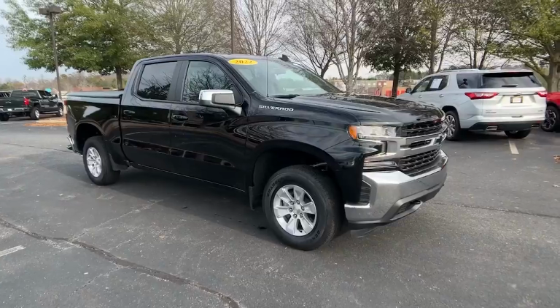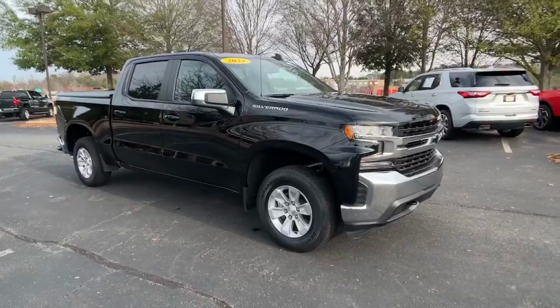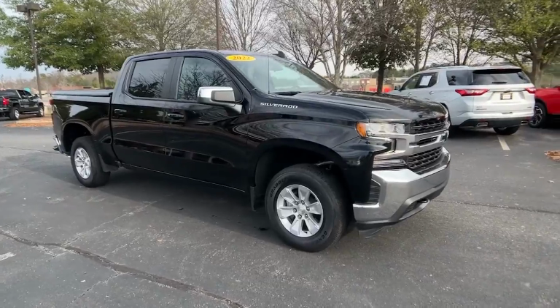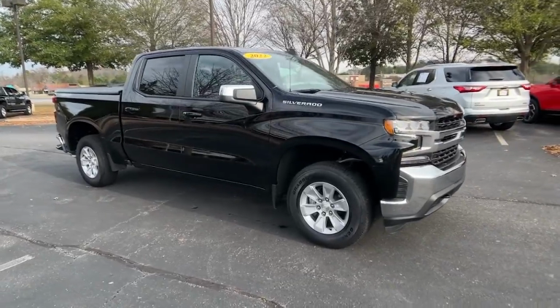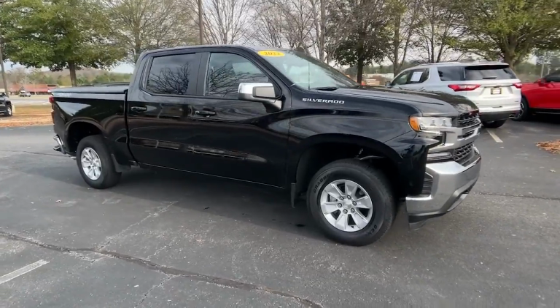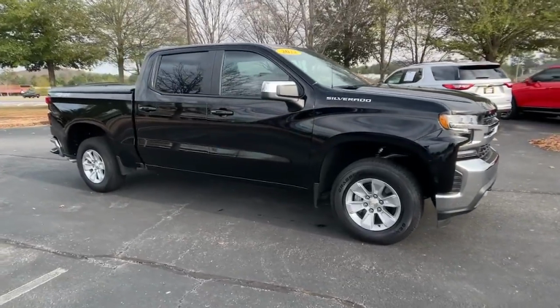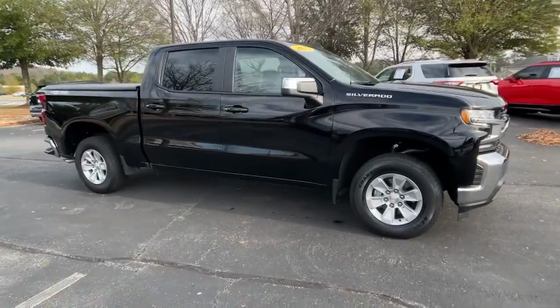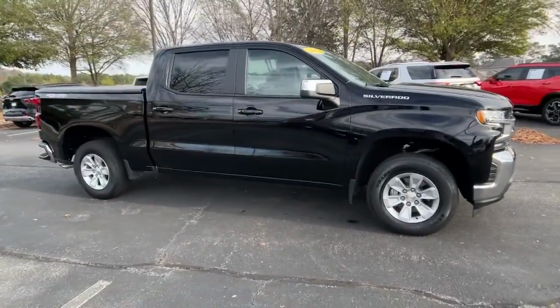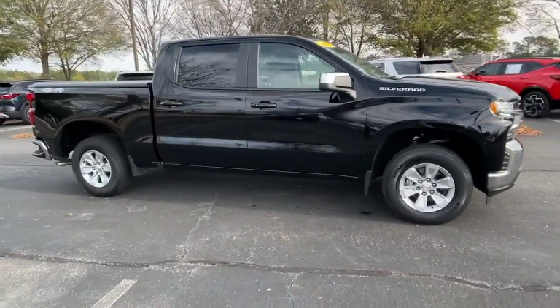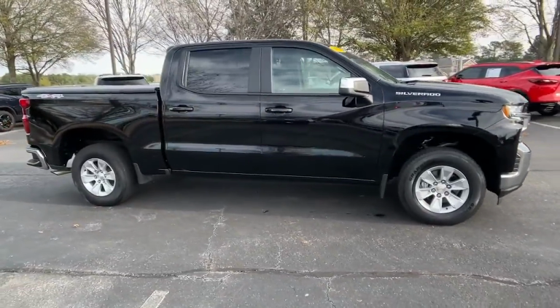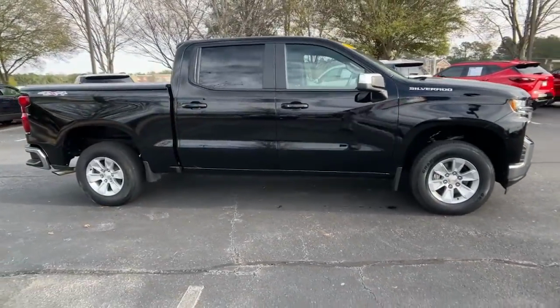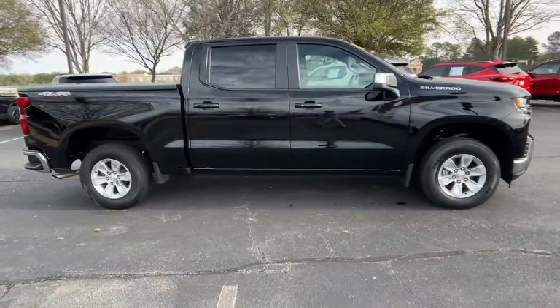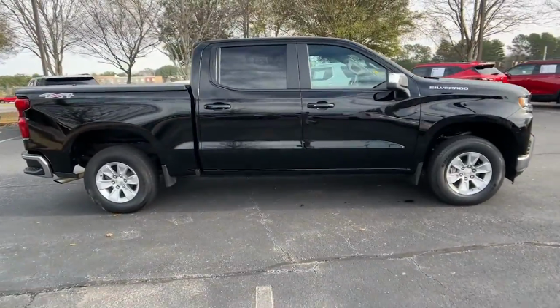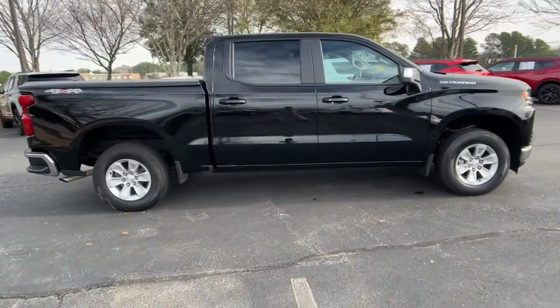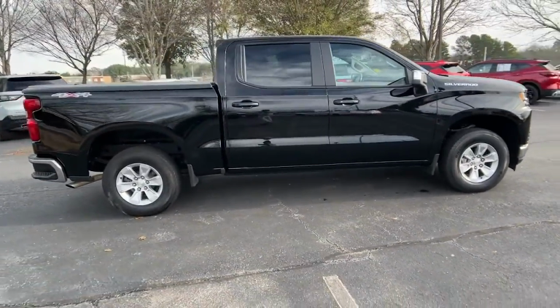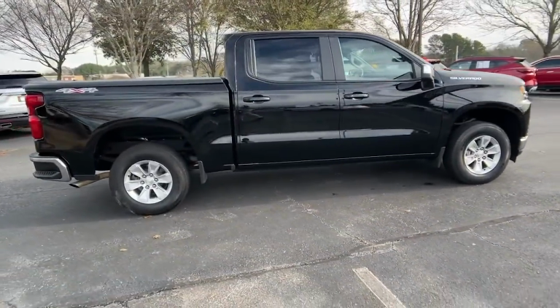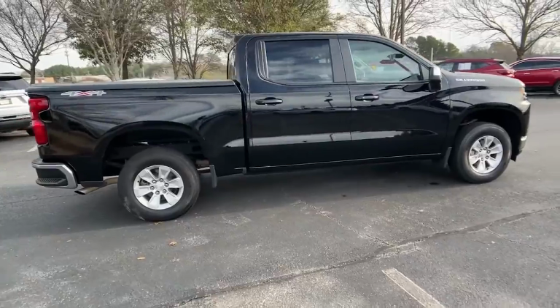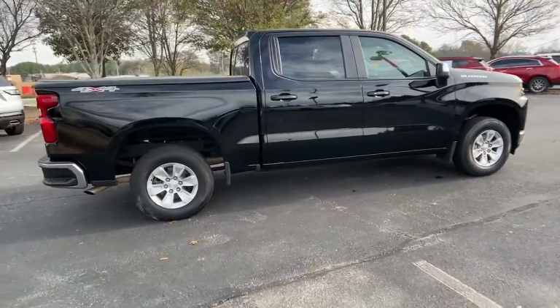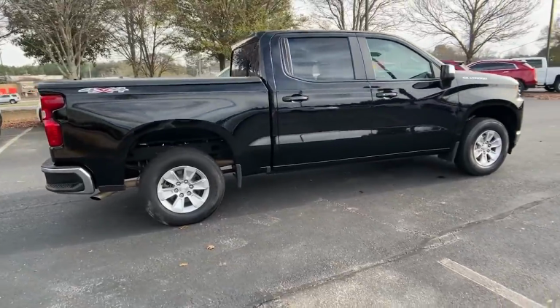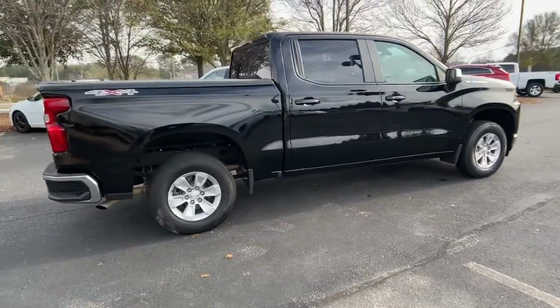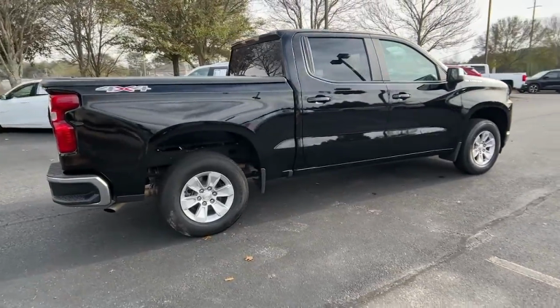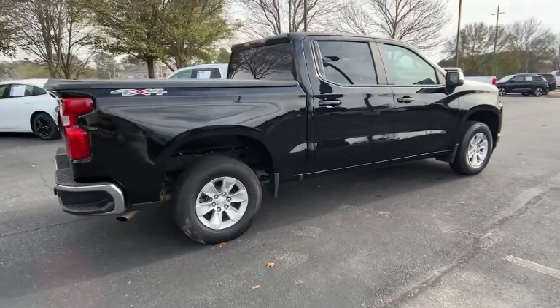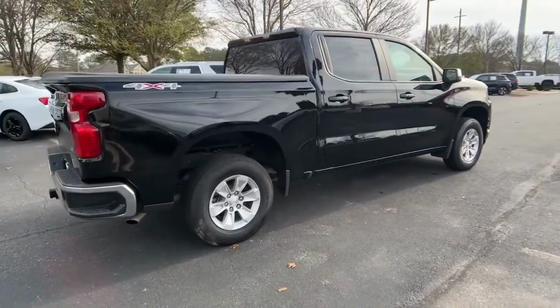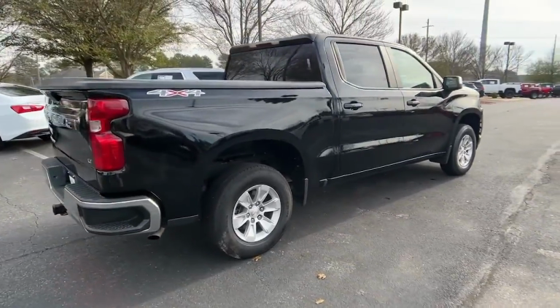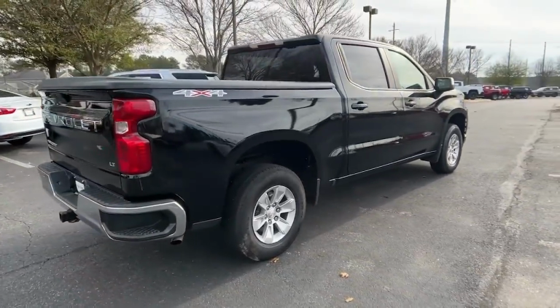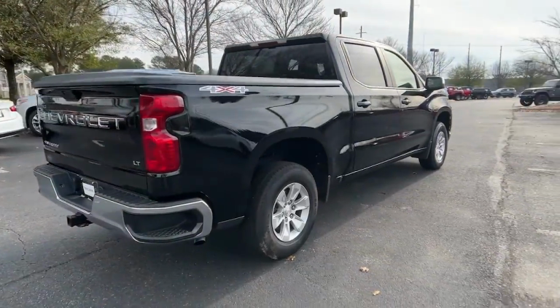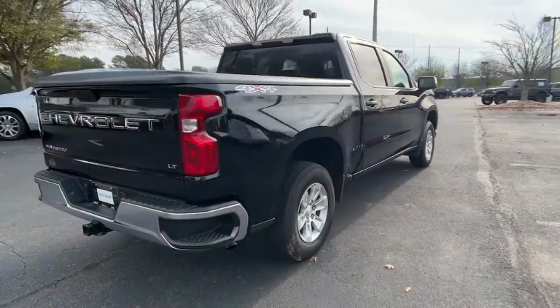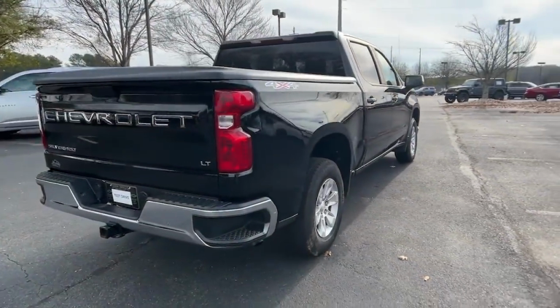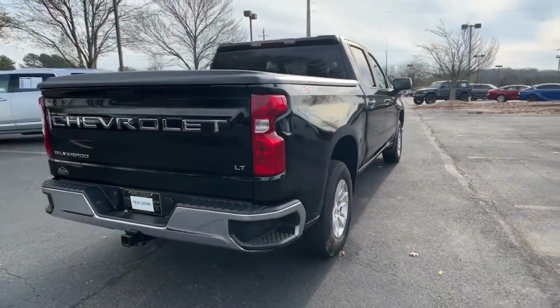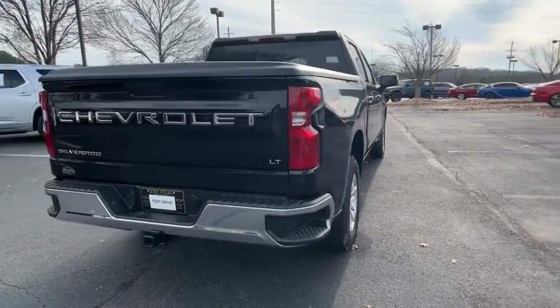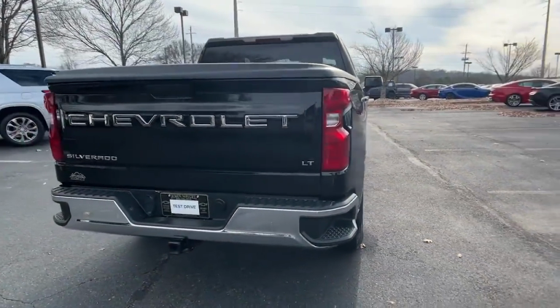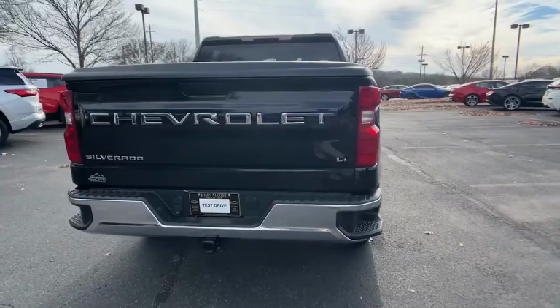Get acquainted with the 2022 Chevrolet Silverado. With less than 25,000 miles on the odometer, this vehicle stands out from the rest.